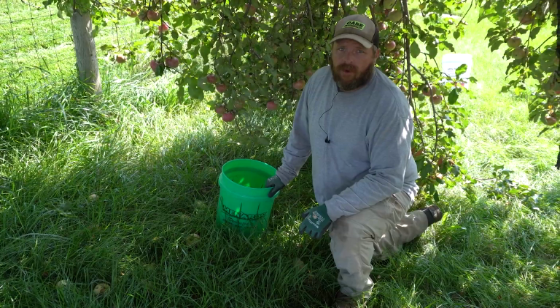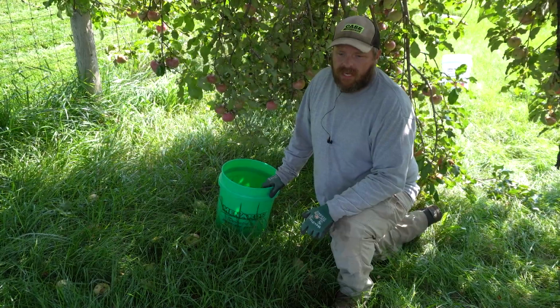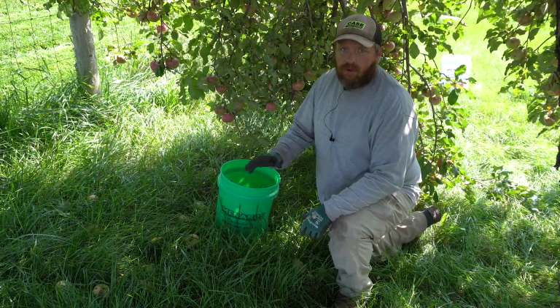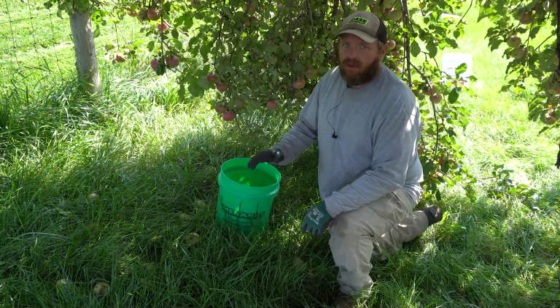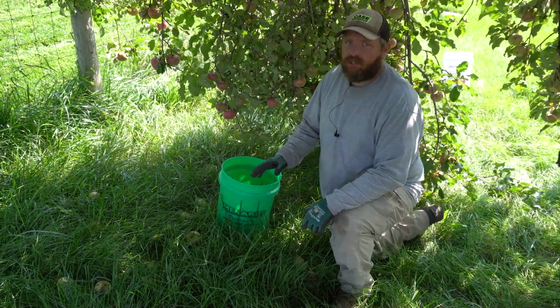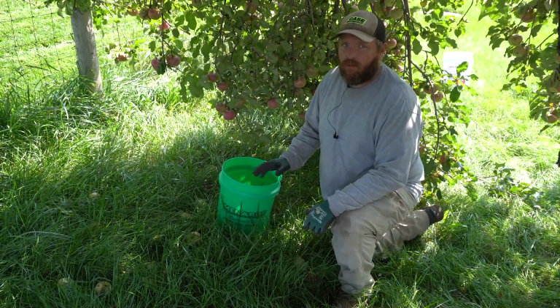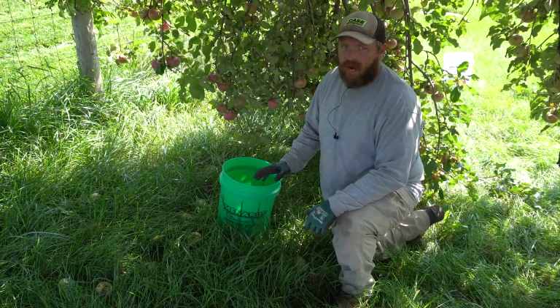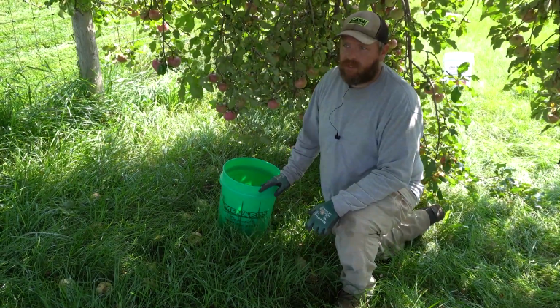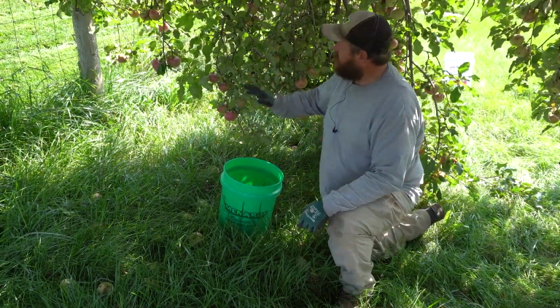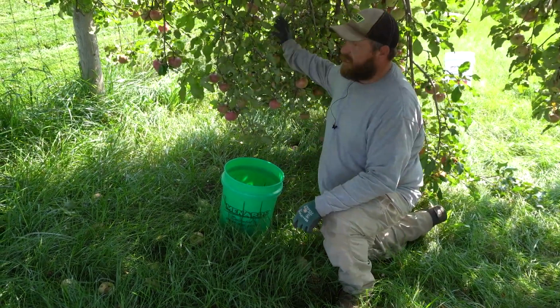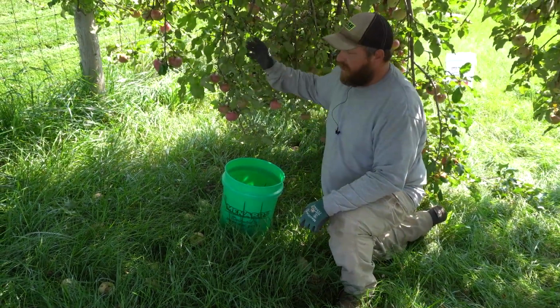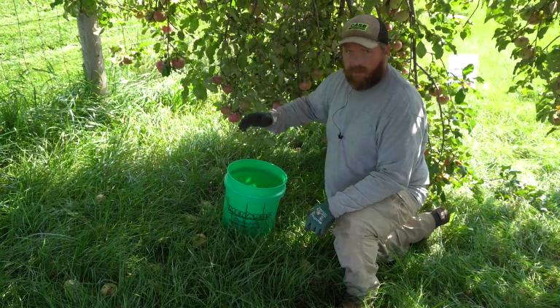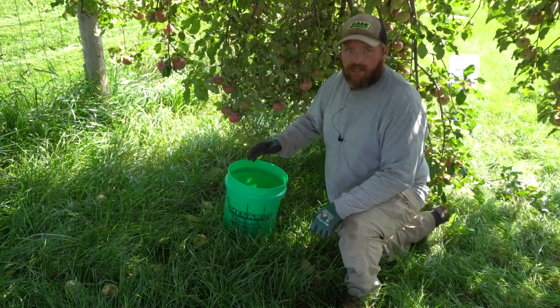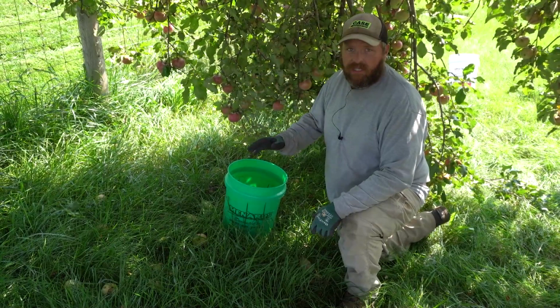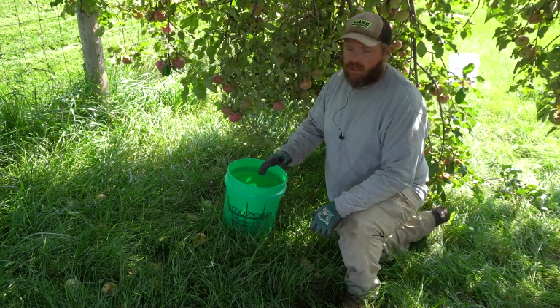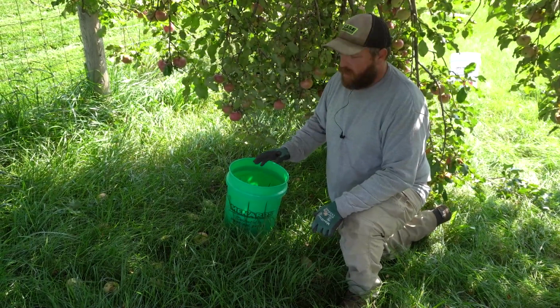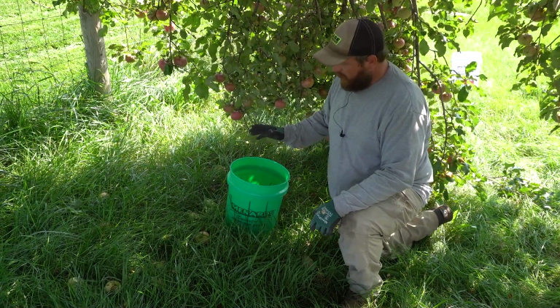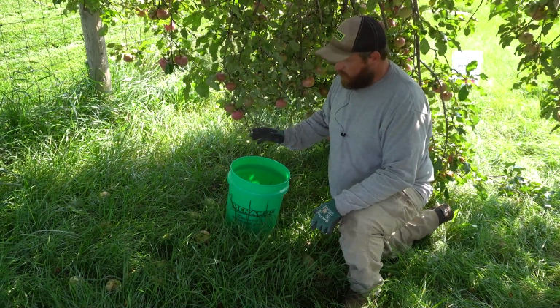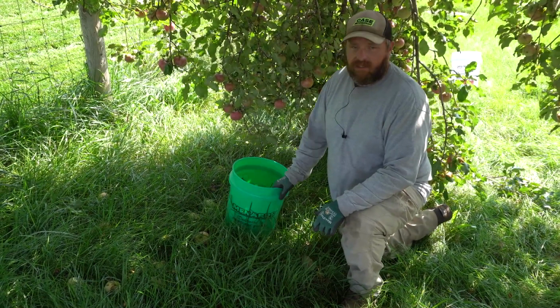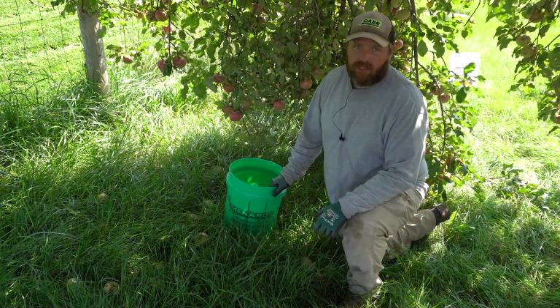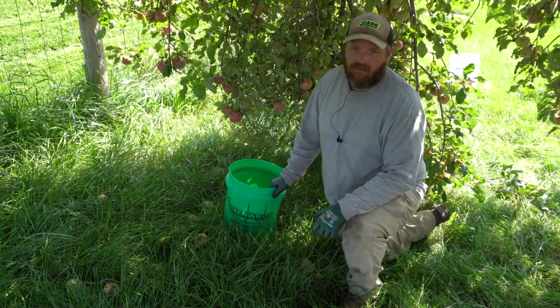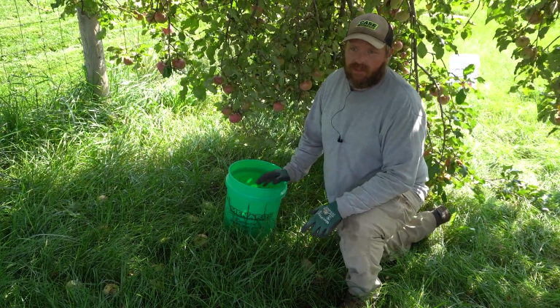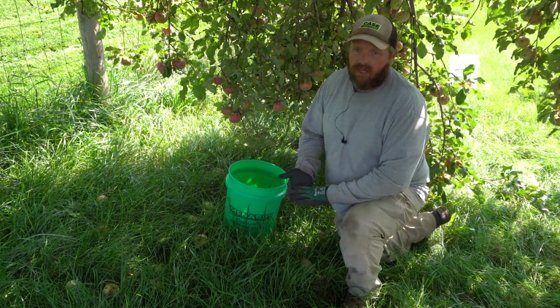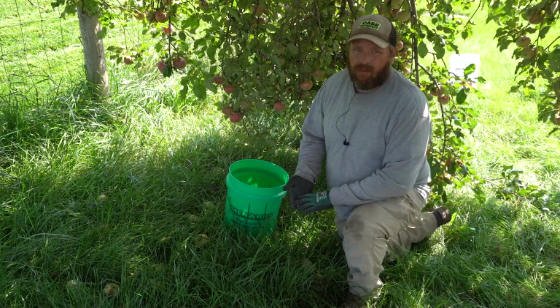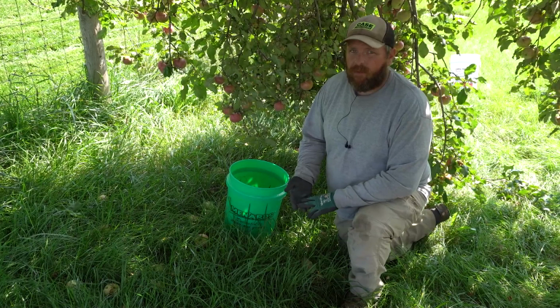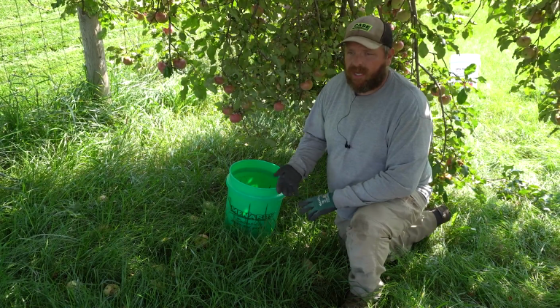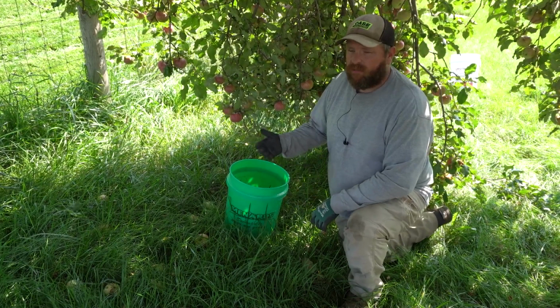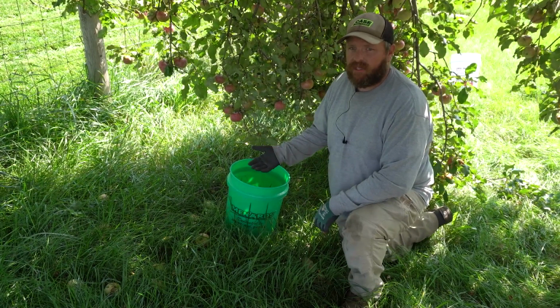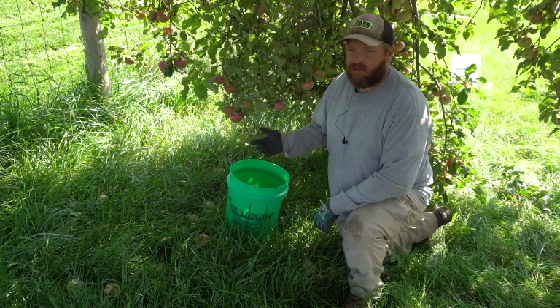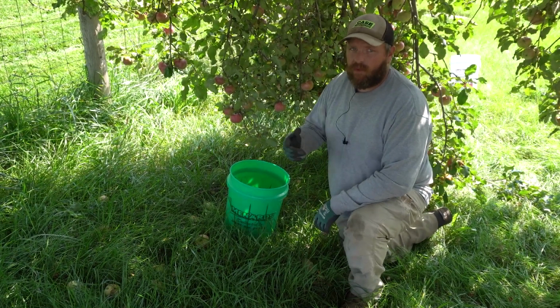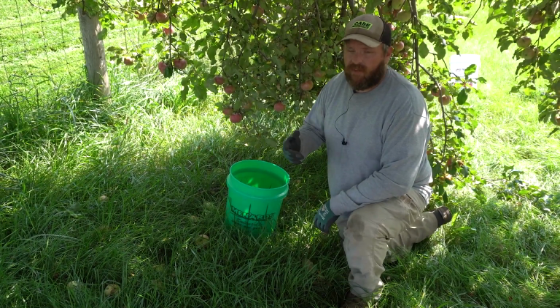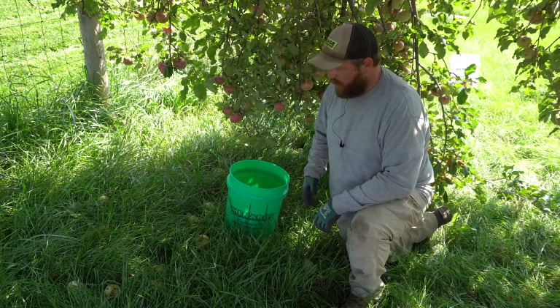Alright, today we're underneath our mature Wolf River apple tree. As you can see, it's dropping apples like crazy, so what we're gonna do is utilize this resource that we have. You can either put them in the compost pile, feed them to your chickens, or today we're gonna feed them to our pigs.